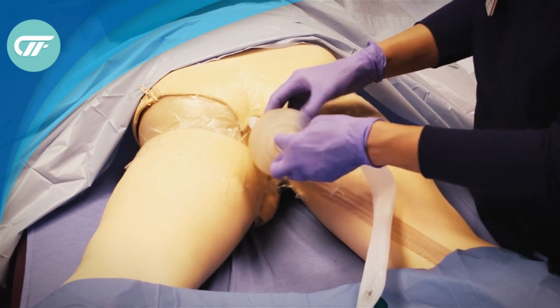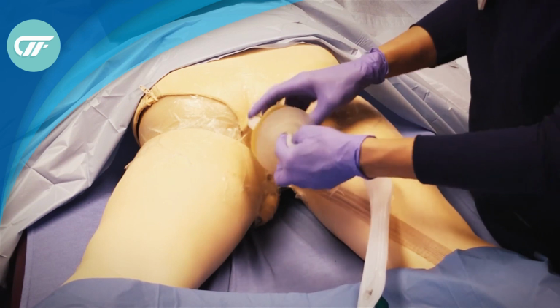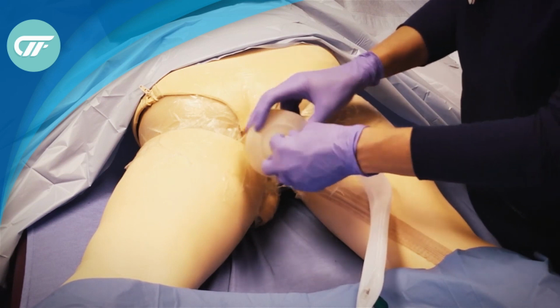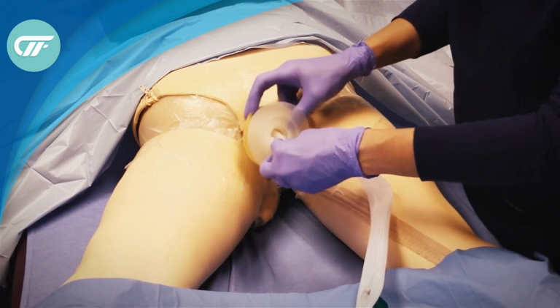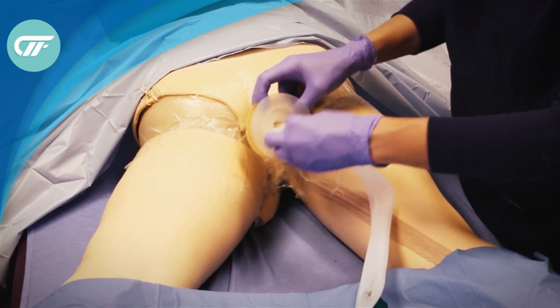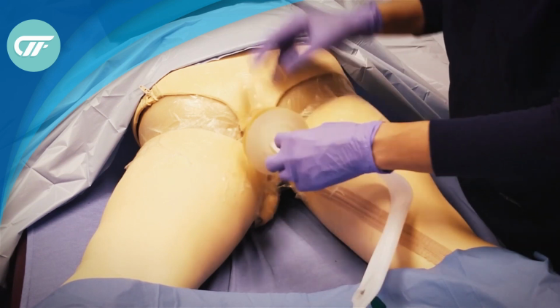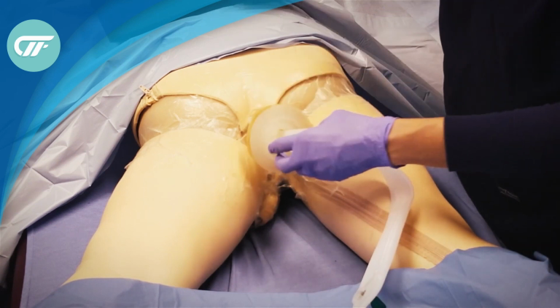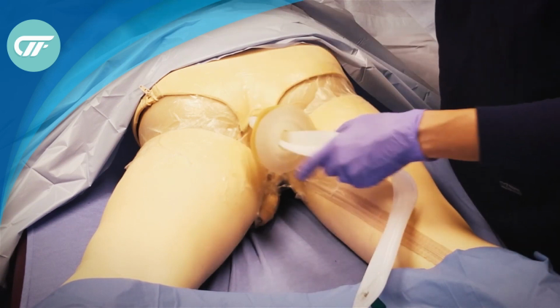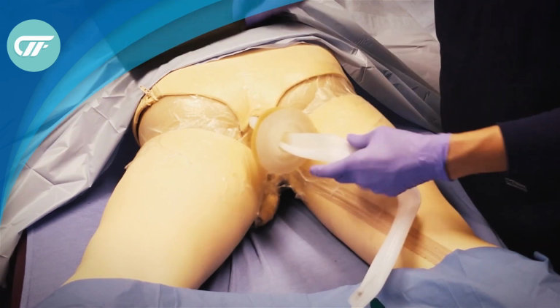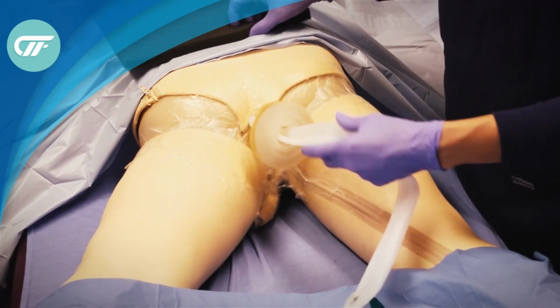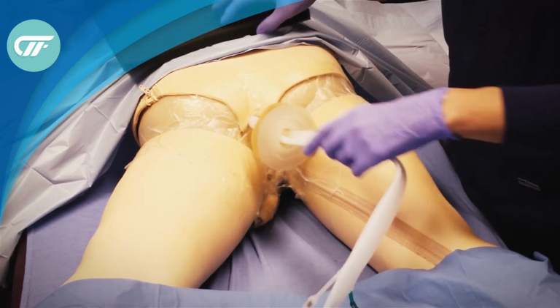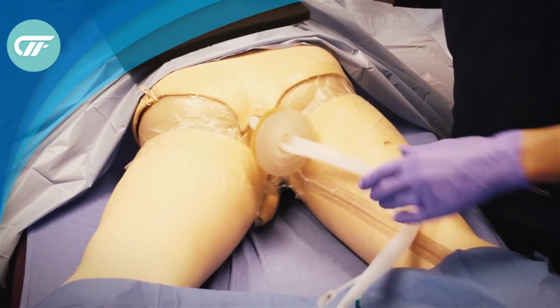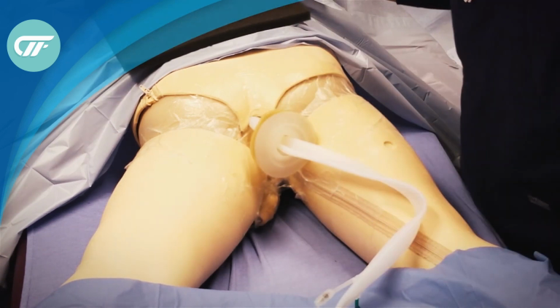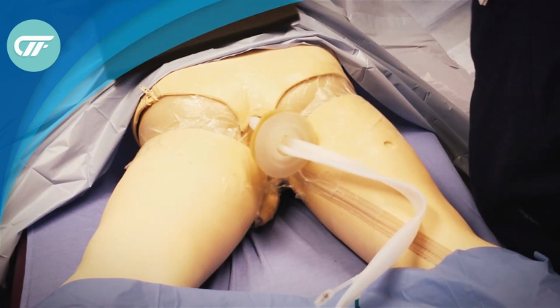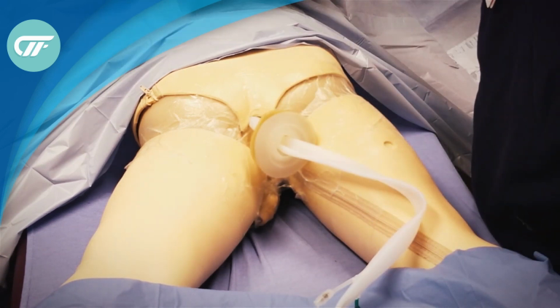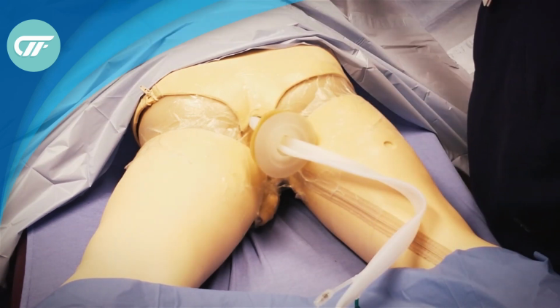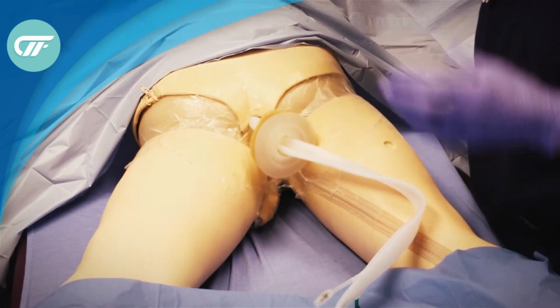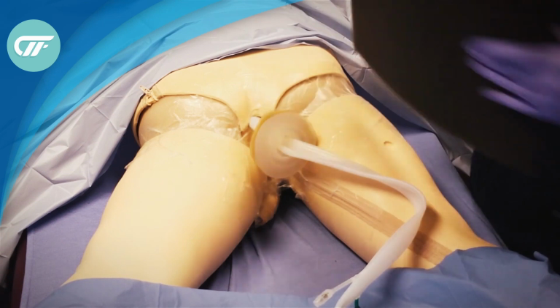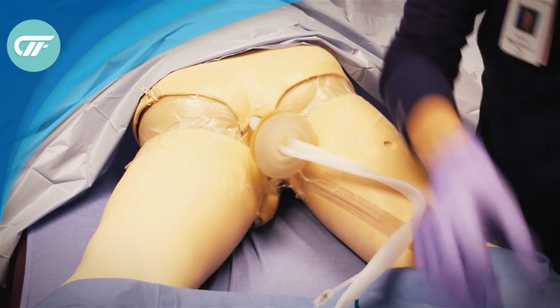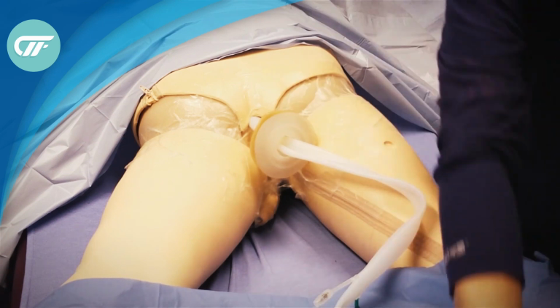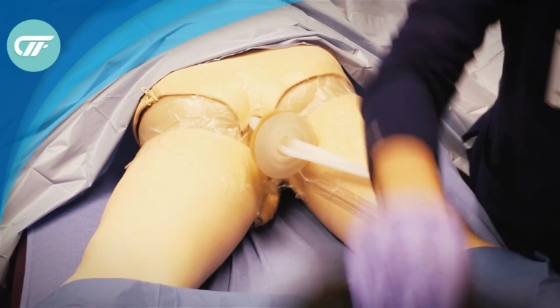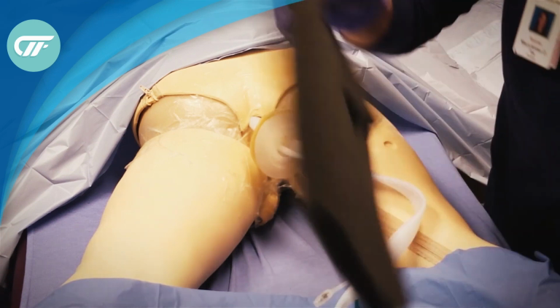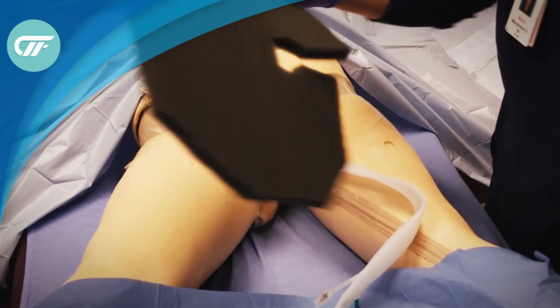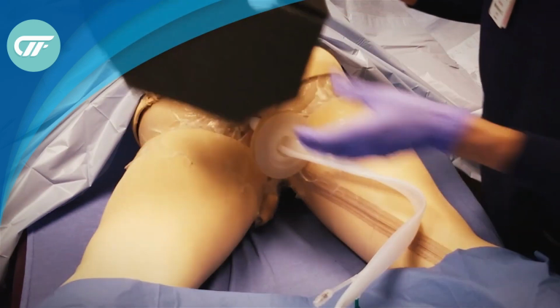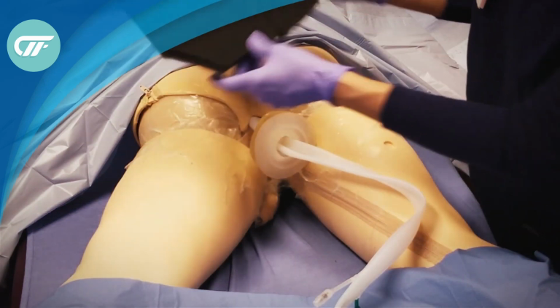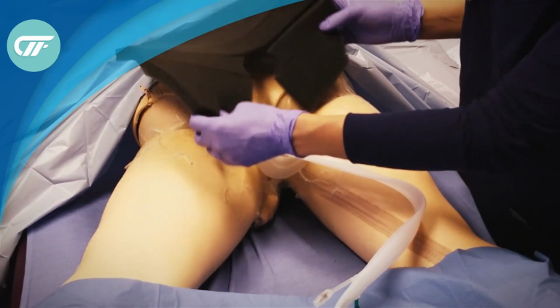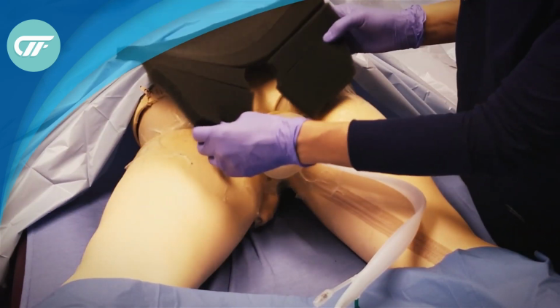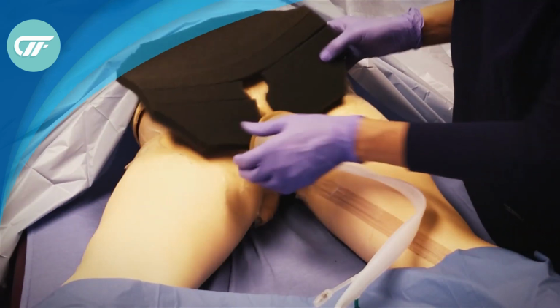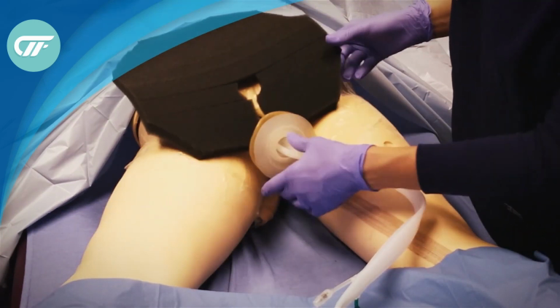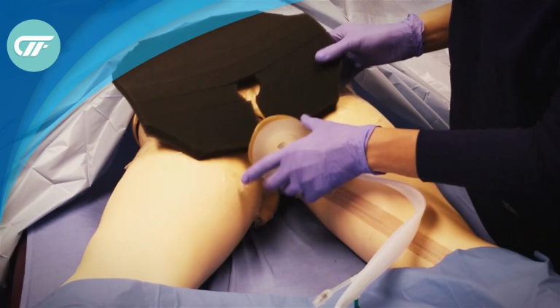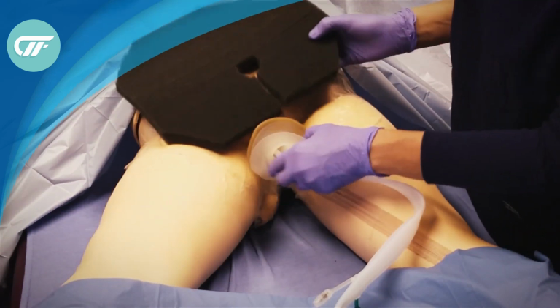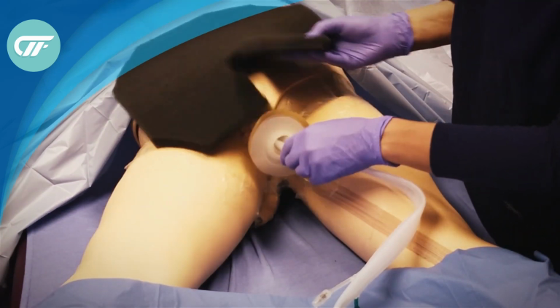Next you cut the foam dressing so that it fits around the fistula funnel.